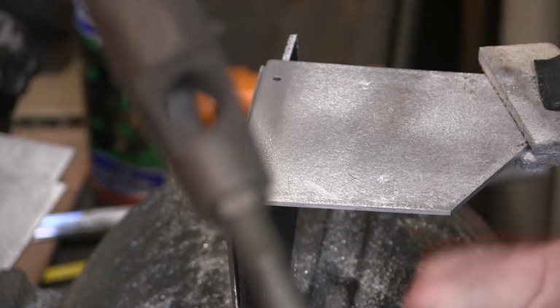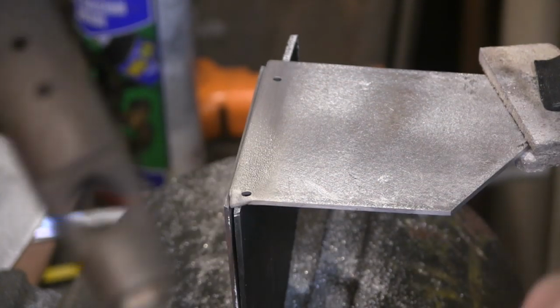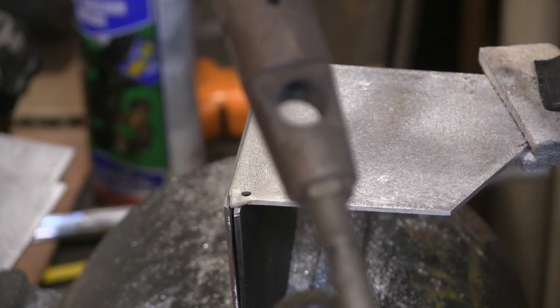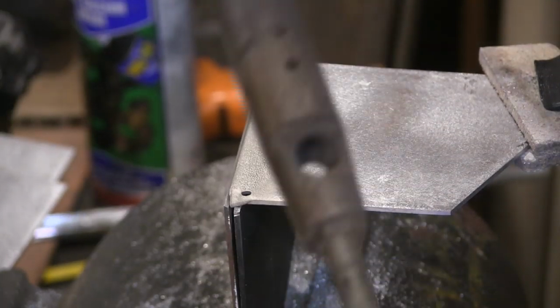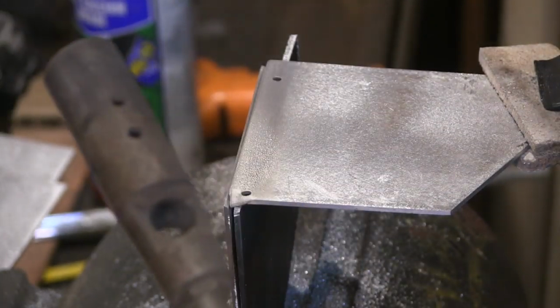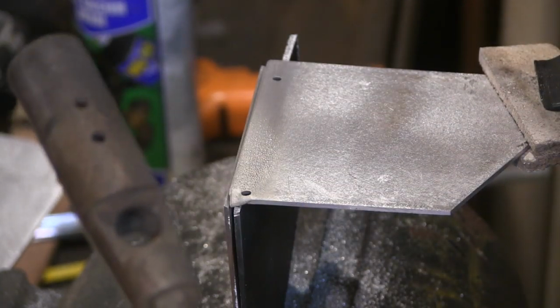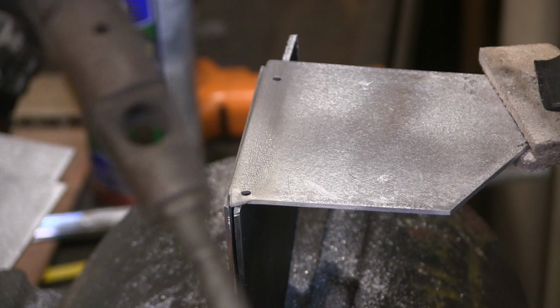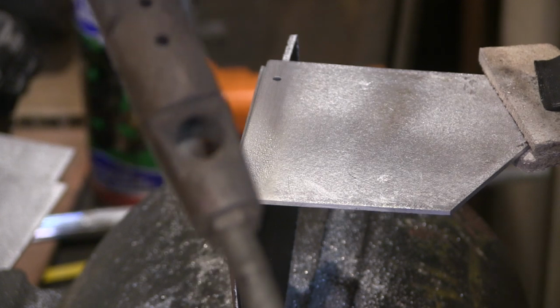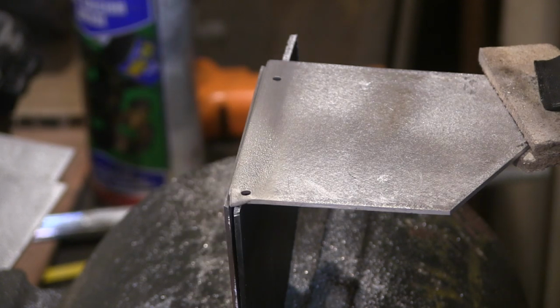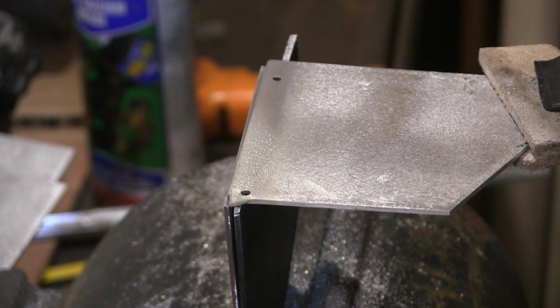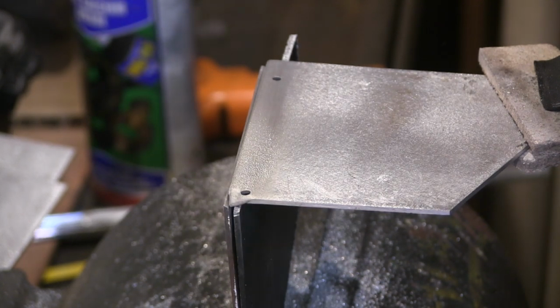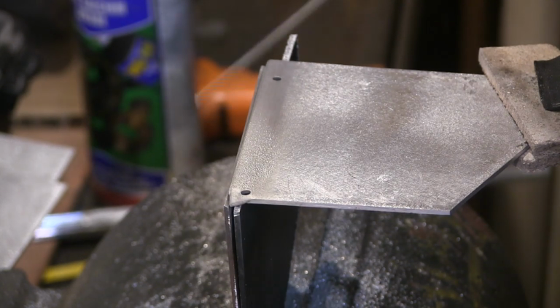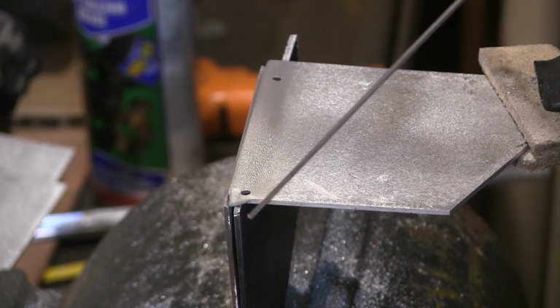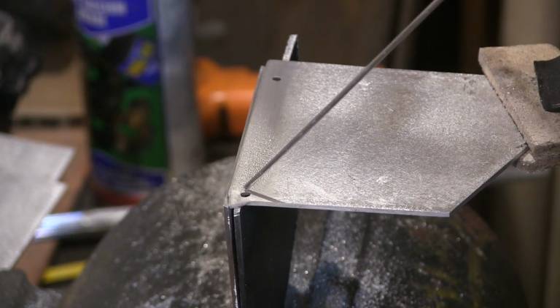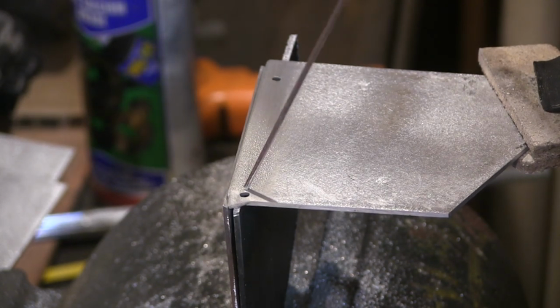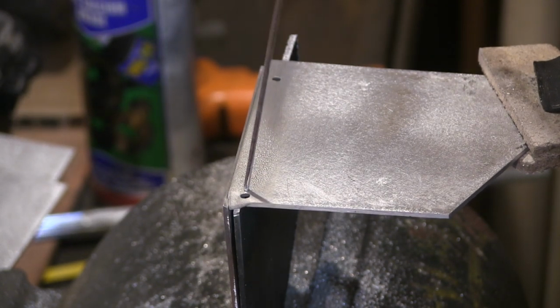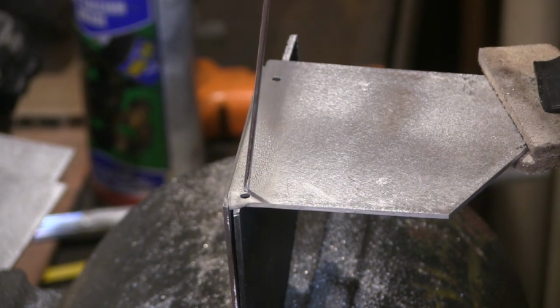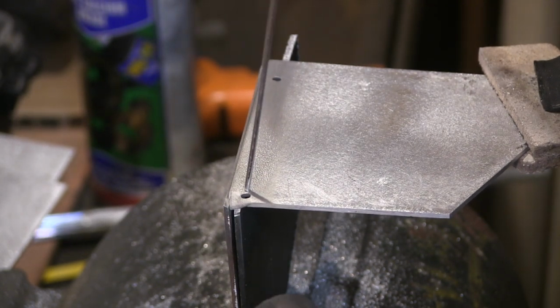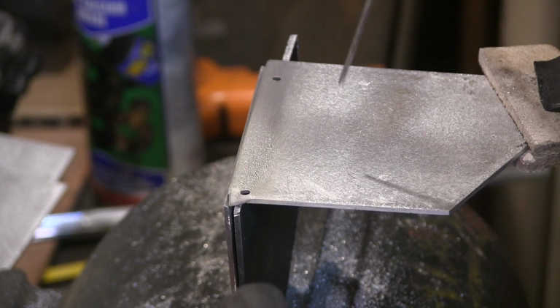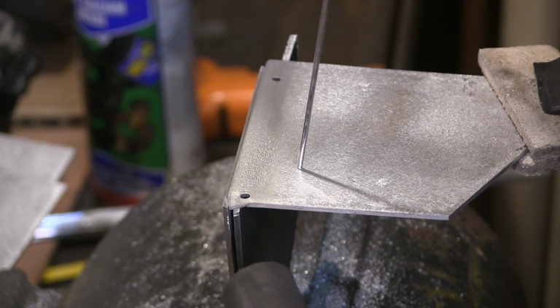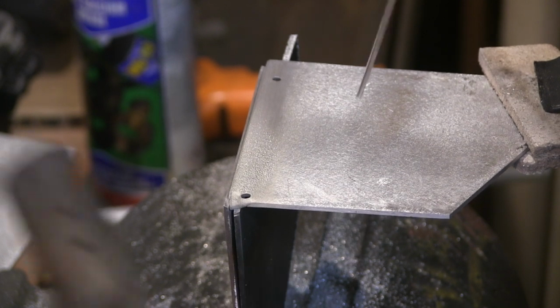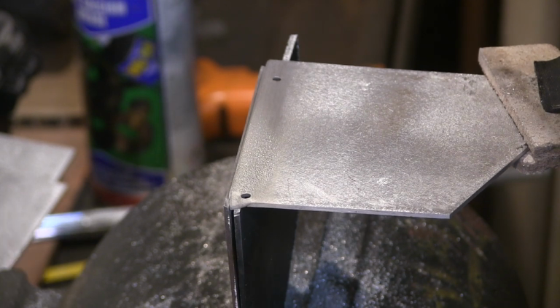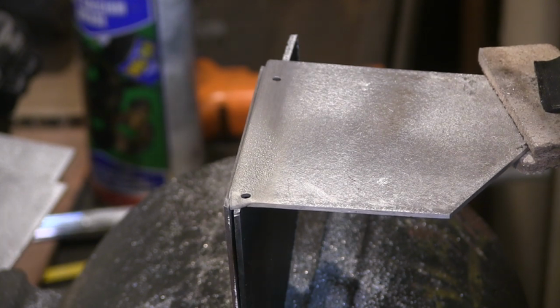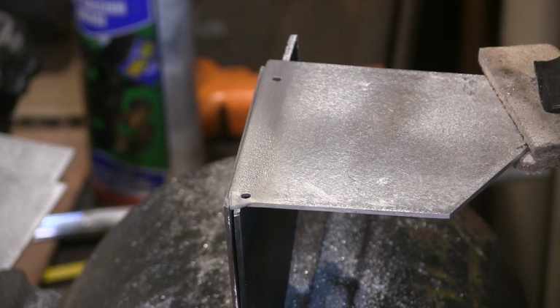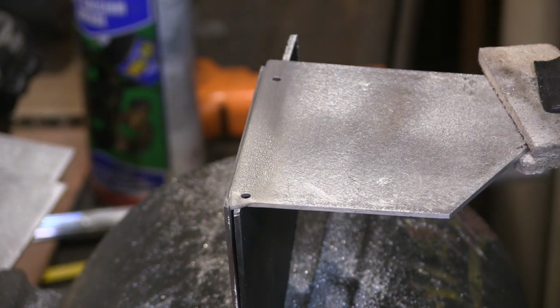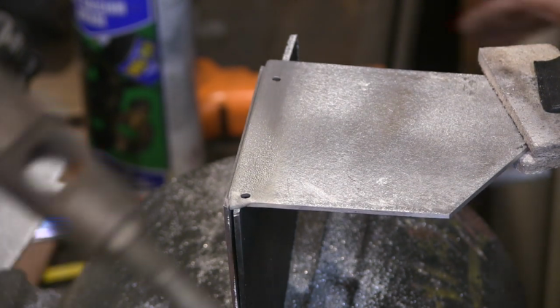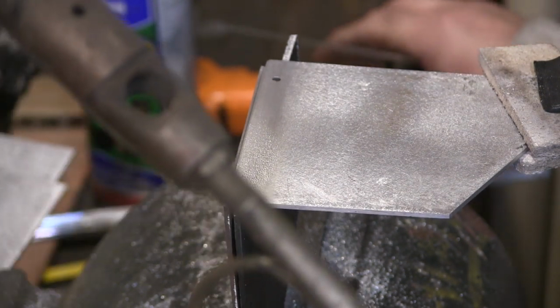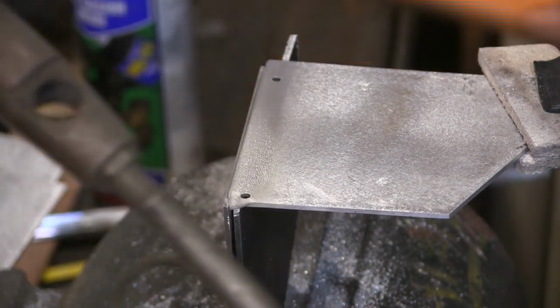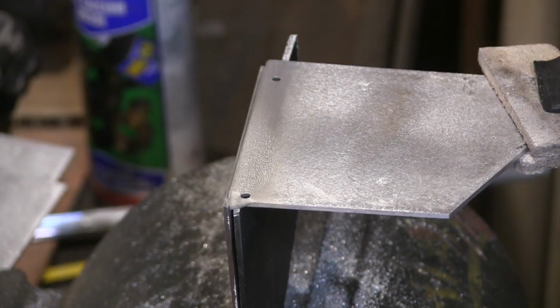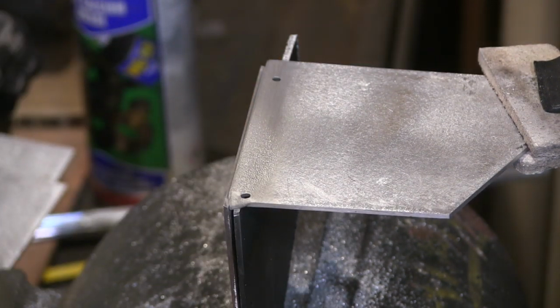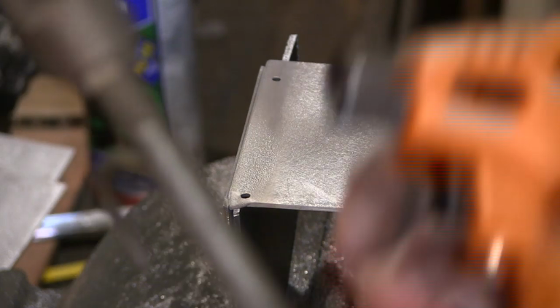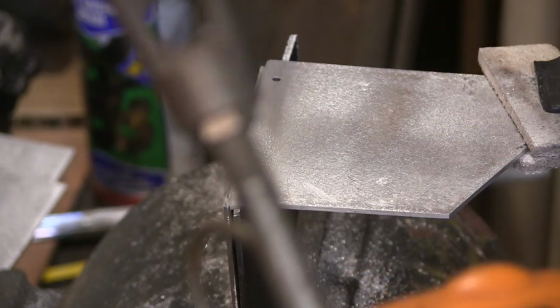The metal's melting before the rod, and you can see it there - it's starting to go for a burton. What a load of rubbish.